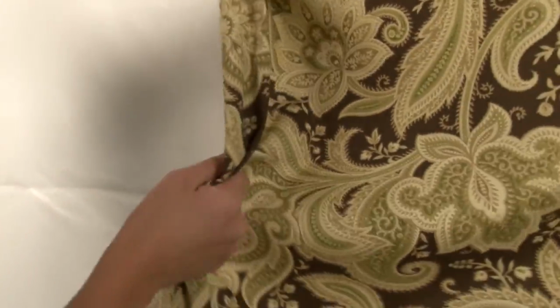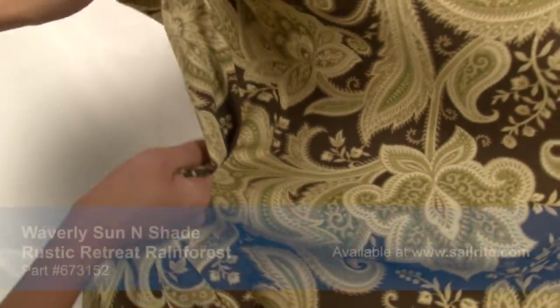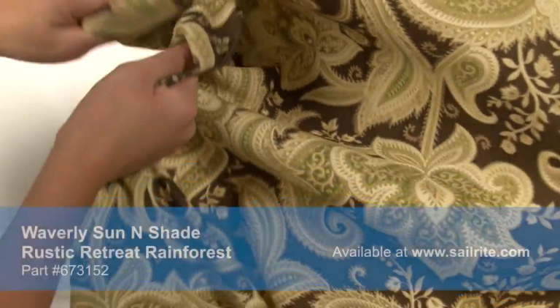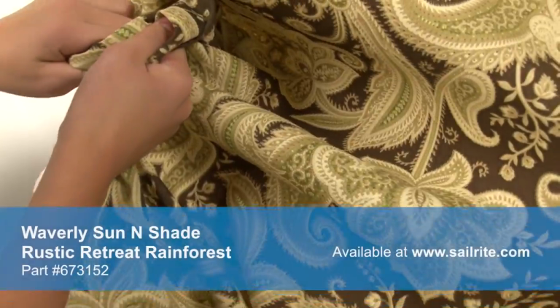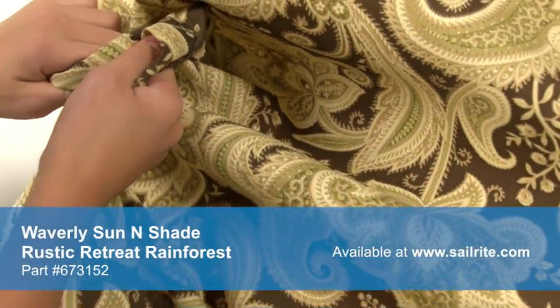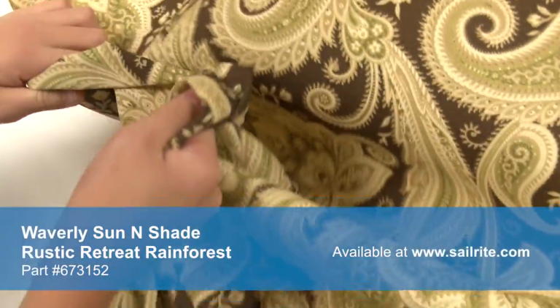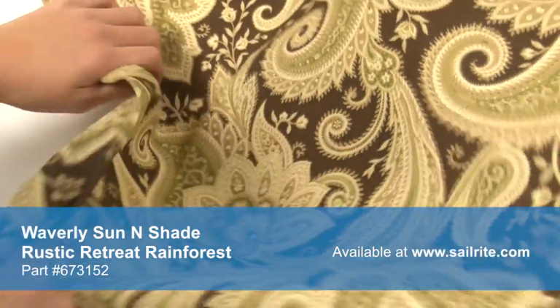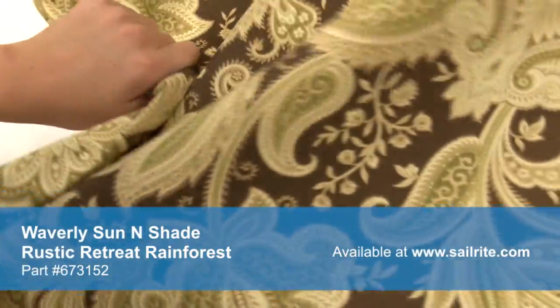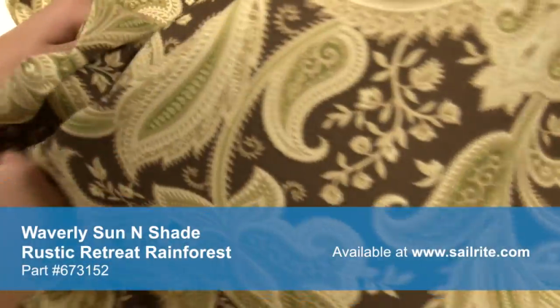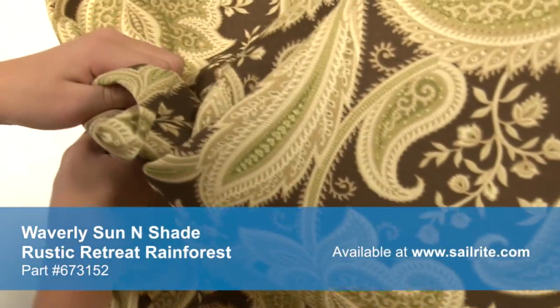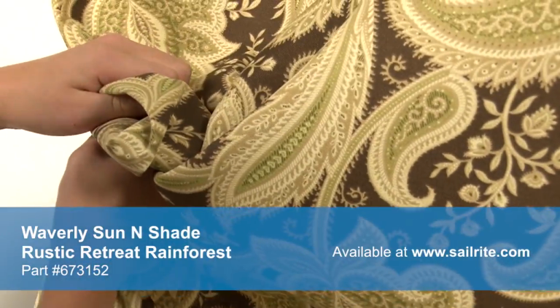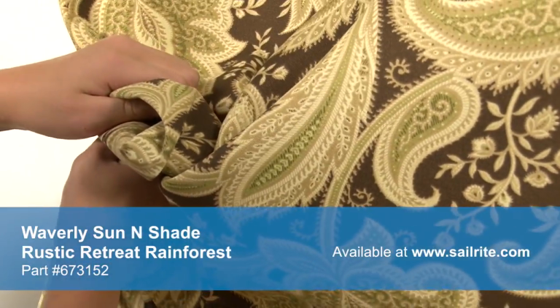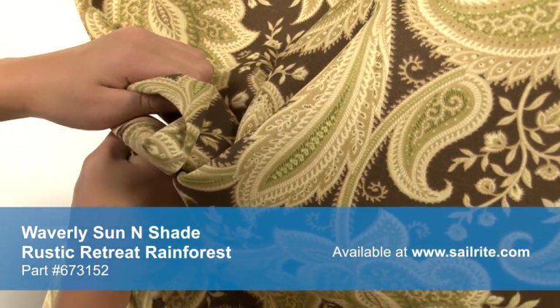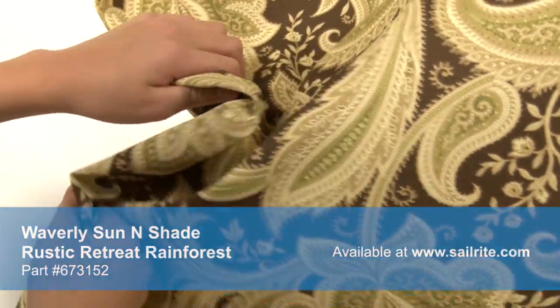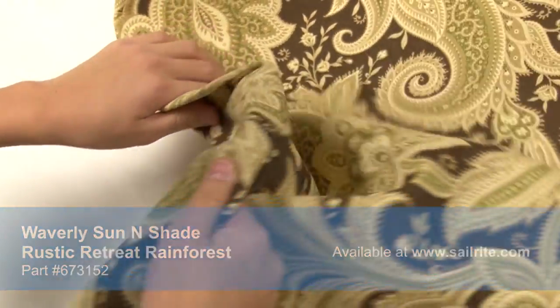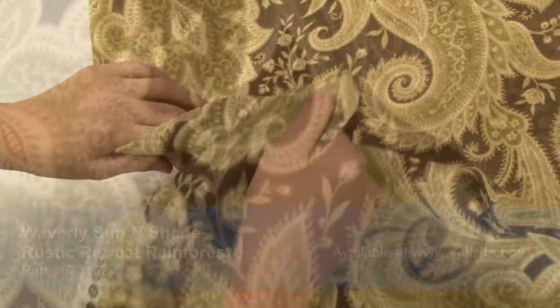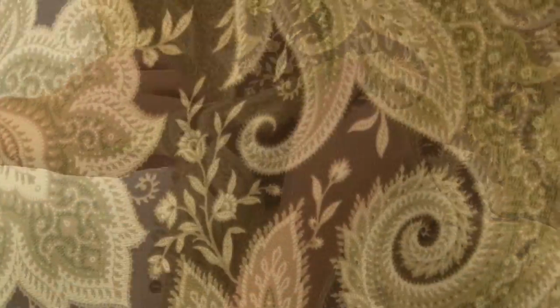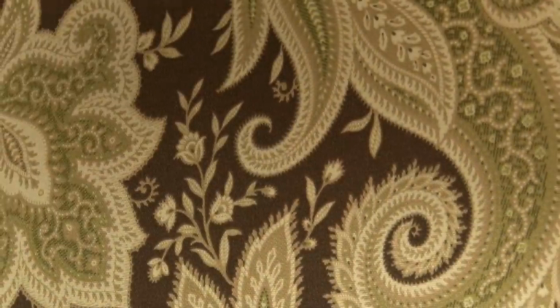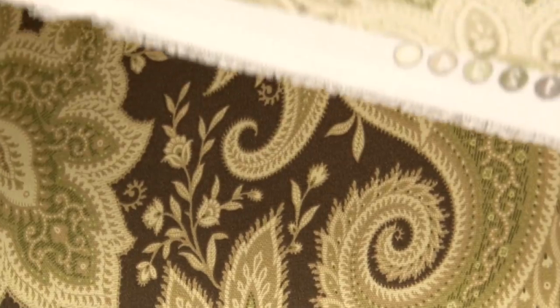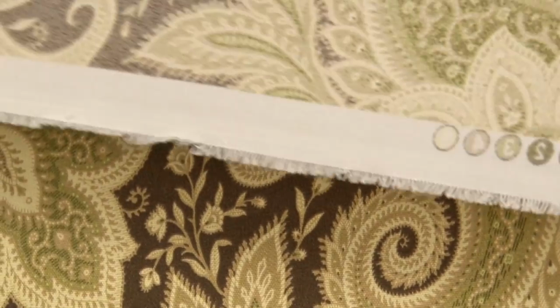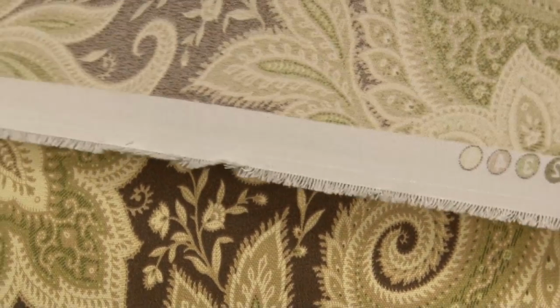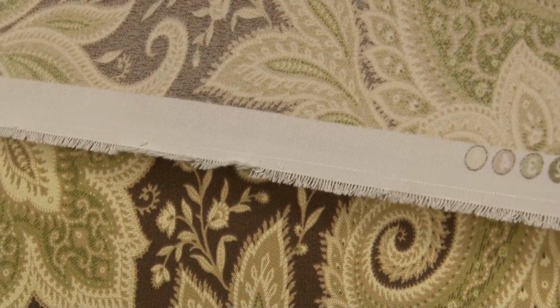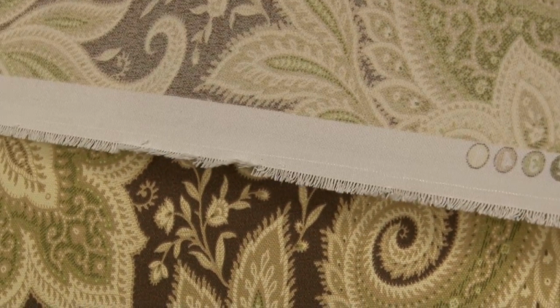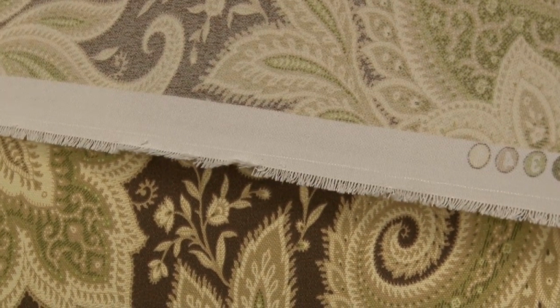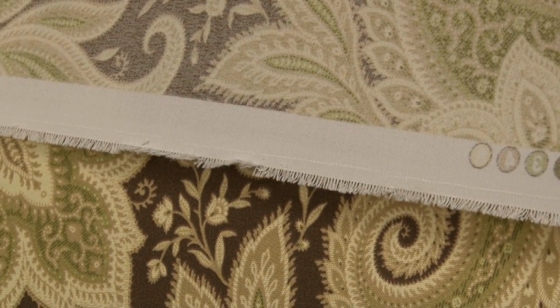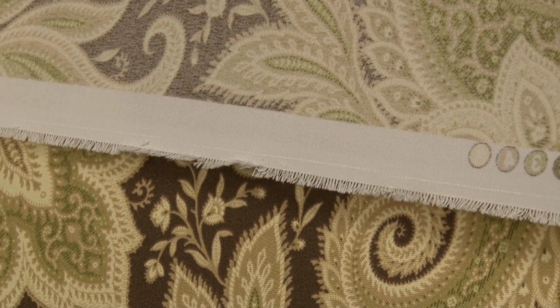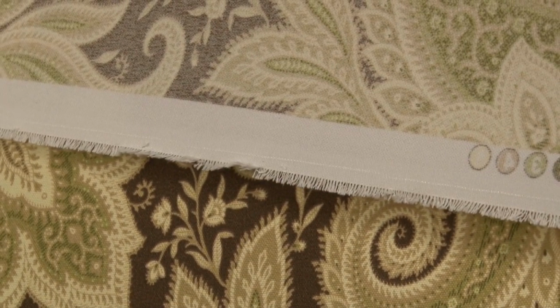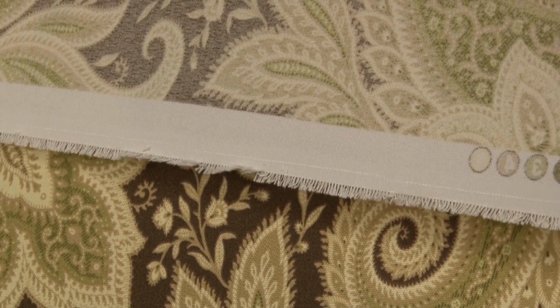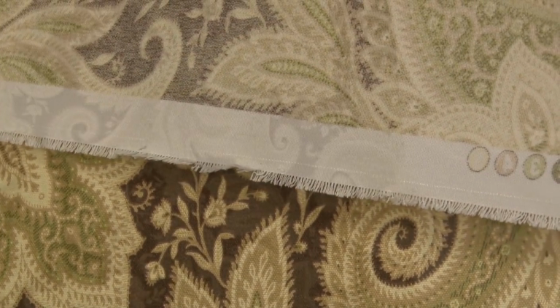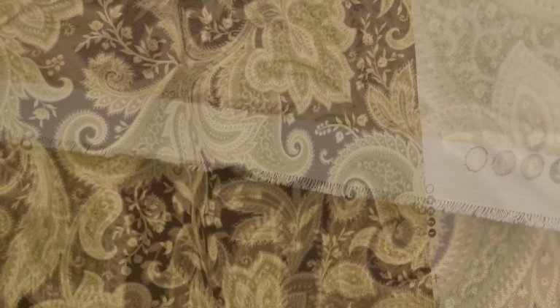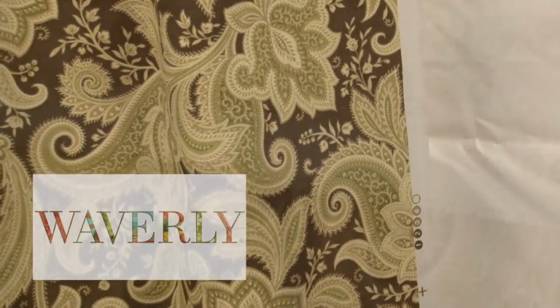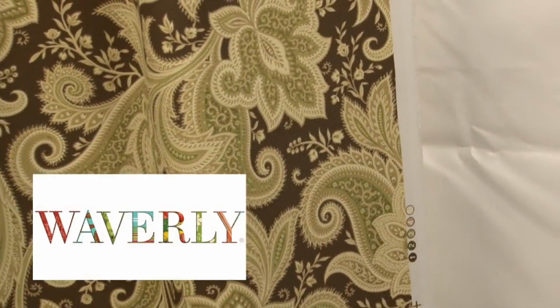Sun and Shade is perfect for casual outdoor living with great fade resistance and 500 hours of UV protection. There is a right and wrong side to this fabric, meaning only one side is meant to be exposed to the outside.